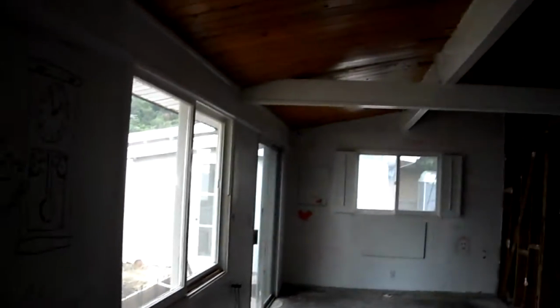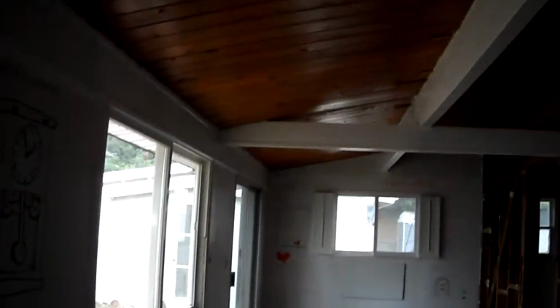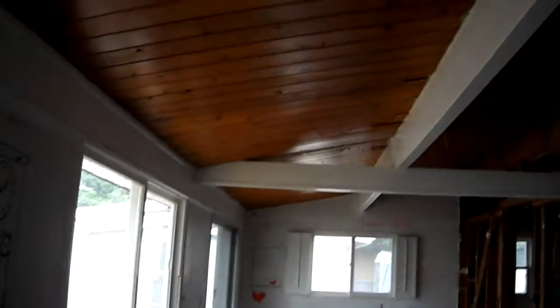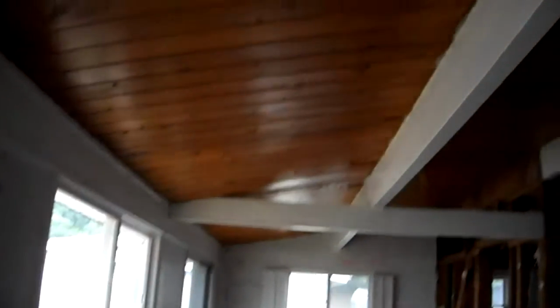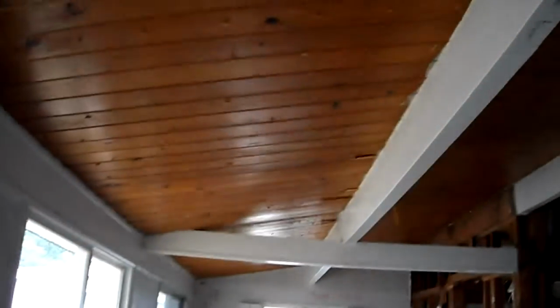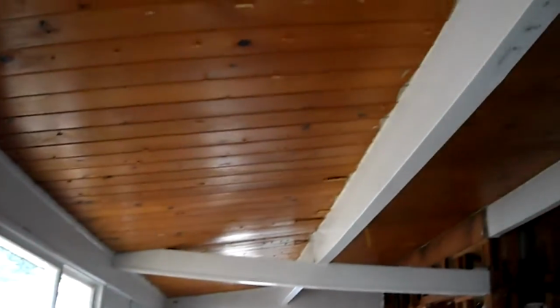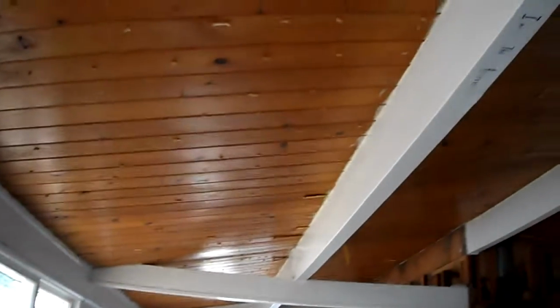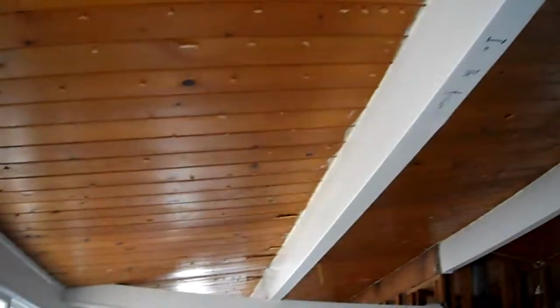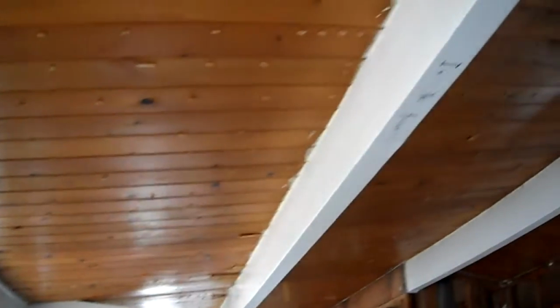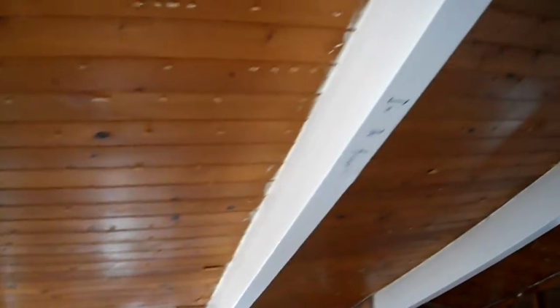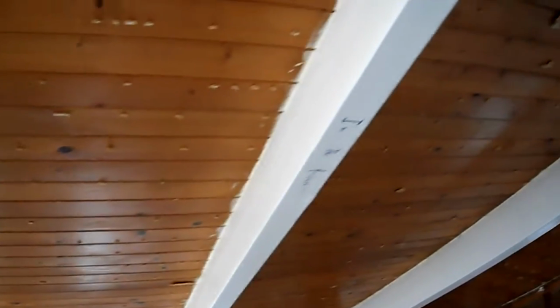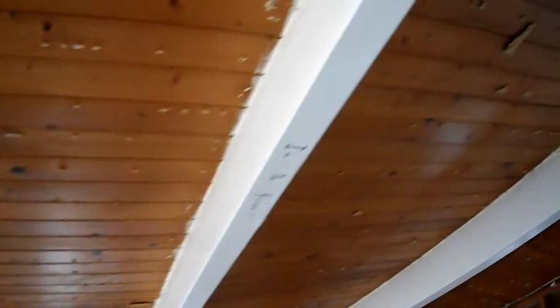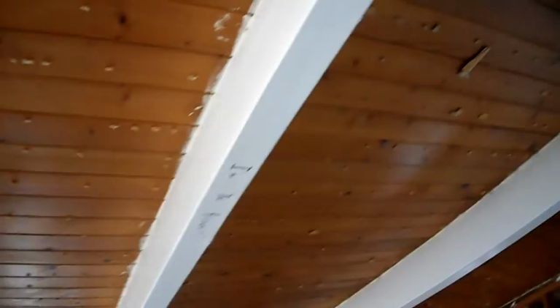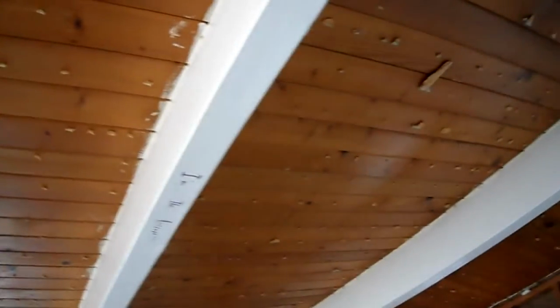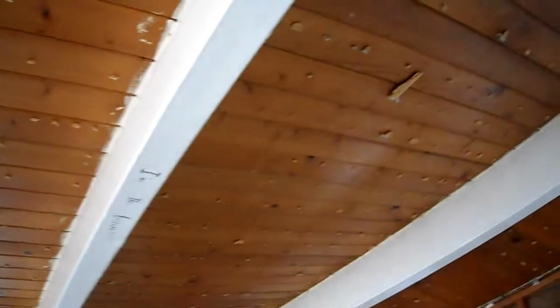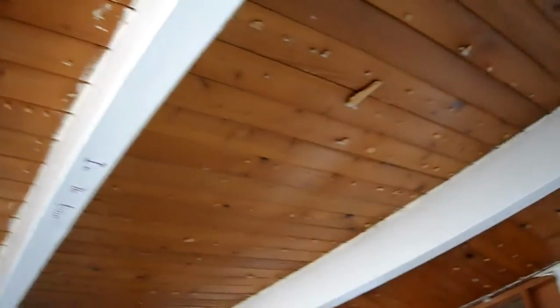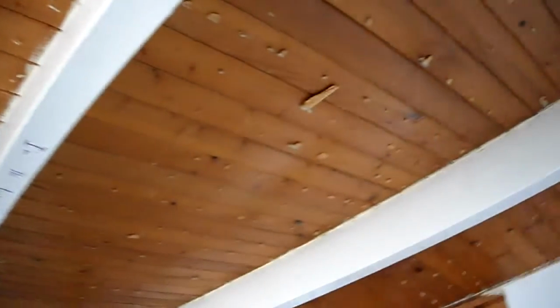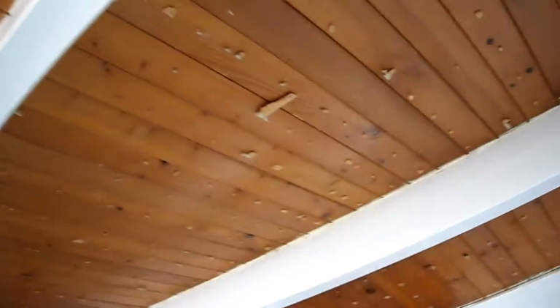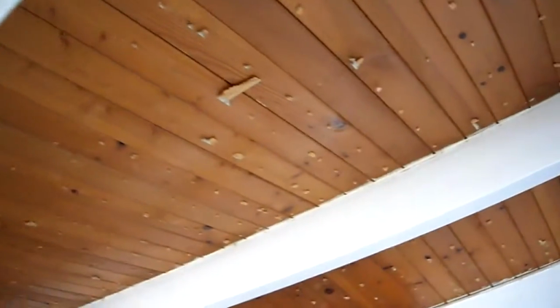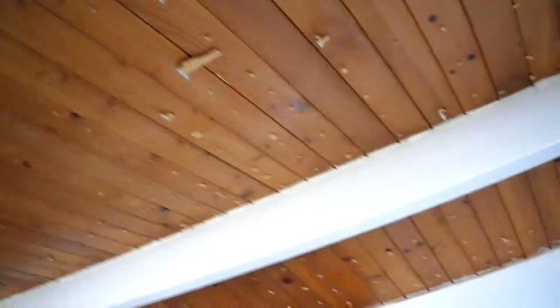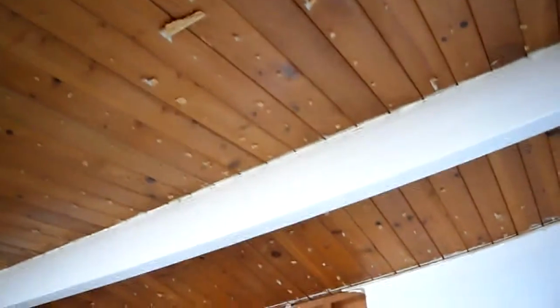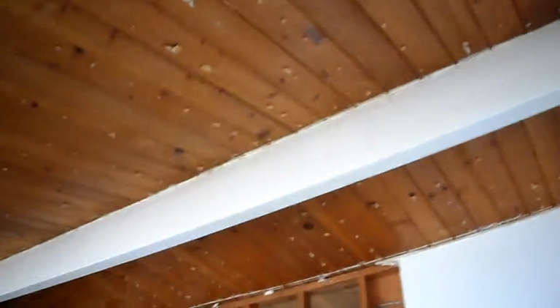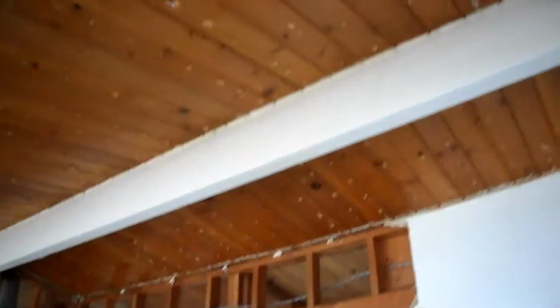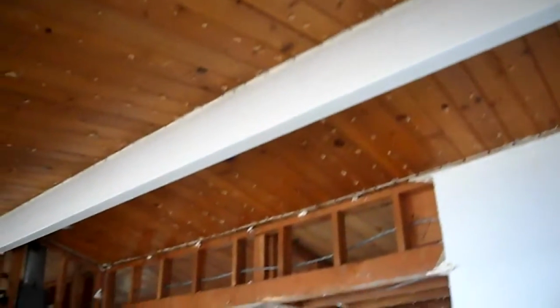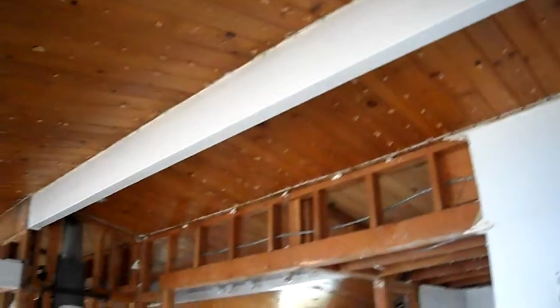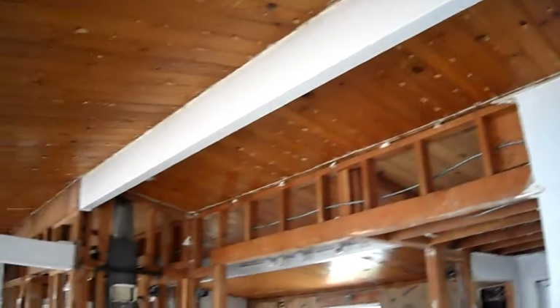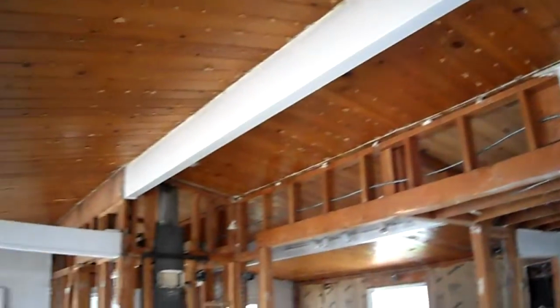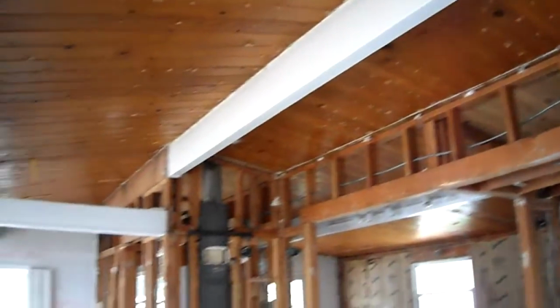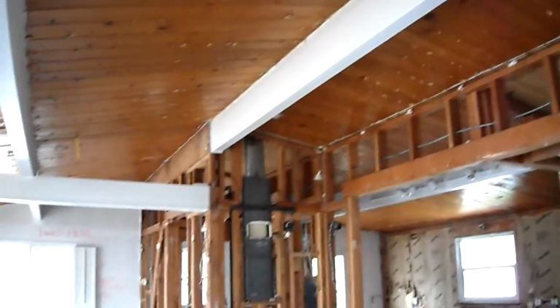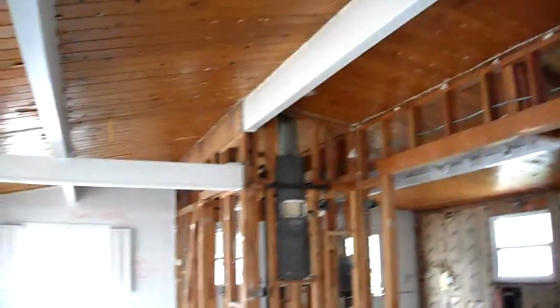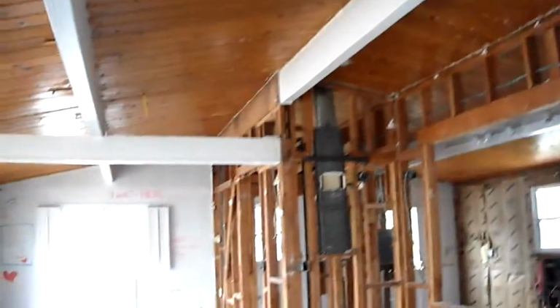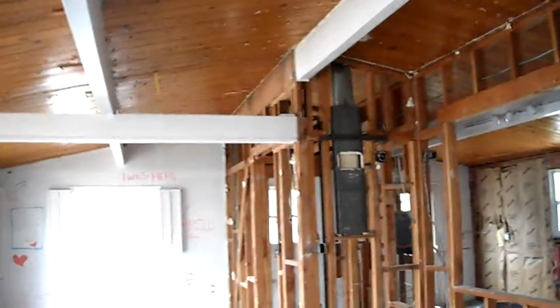All of the ceiling has been exposed. The interesting thing about this house is that there is no attic in it, except for just a little bit in the hallway.